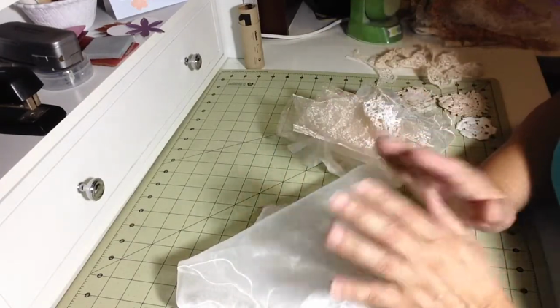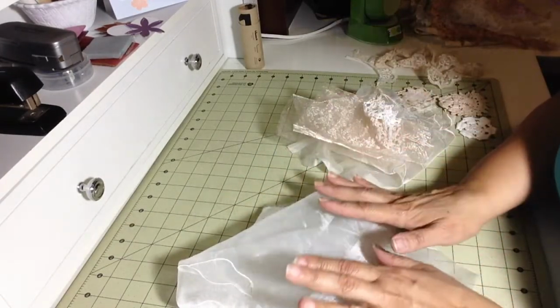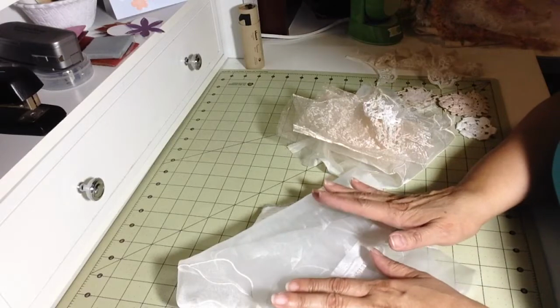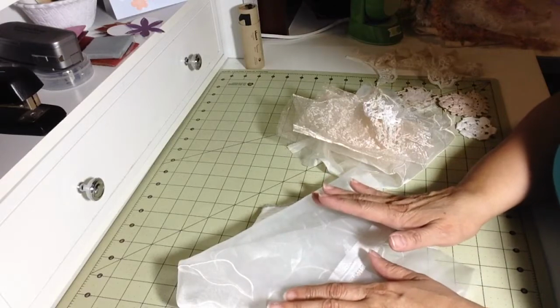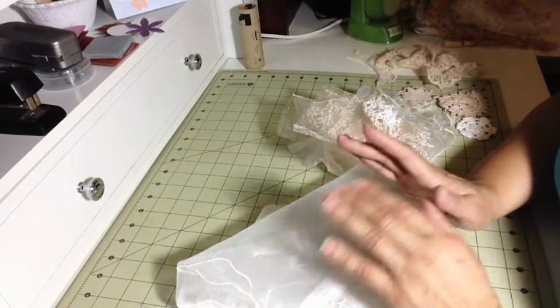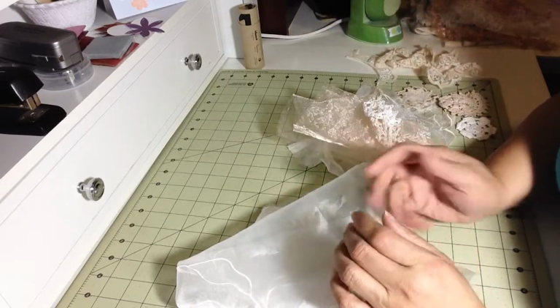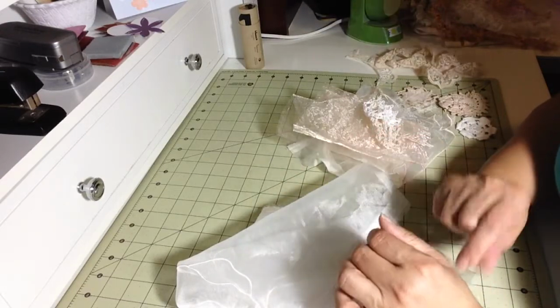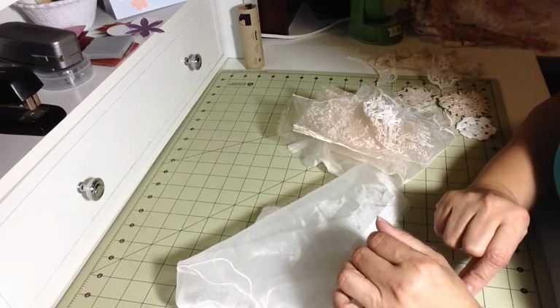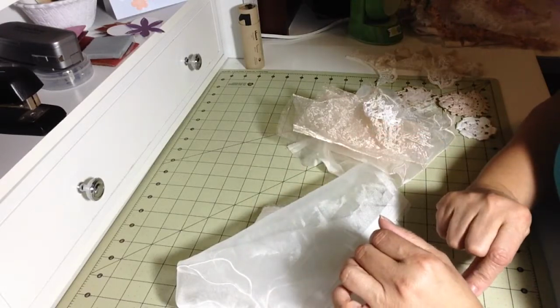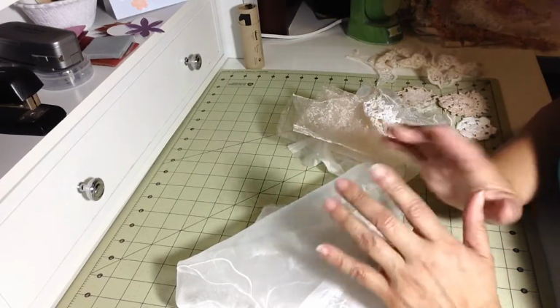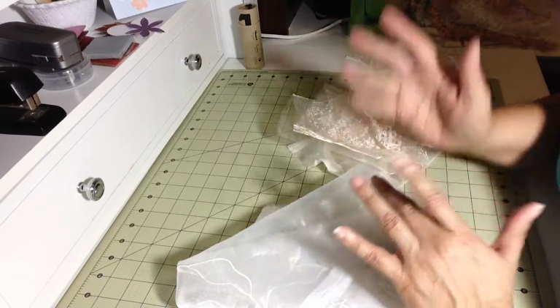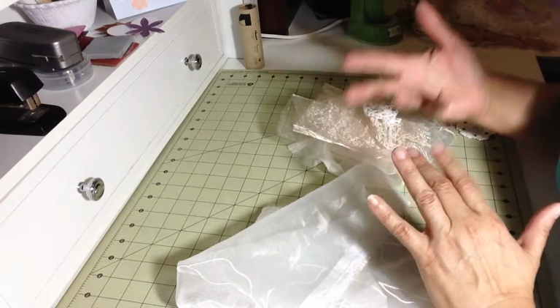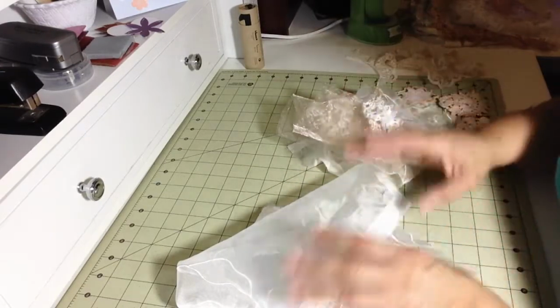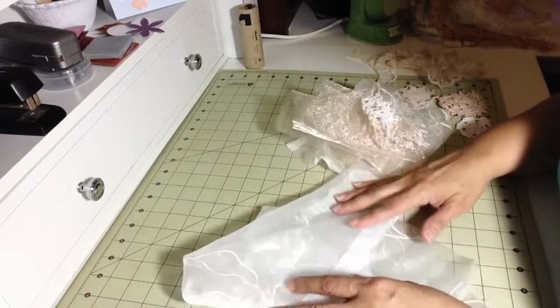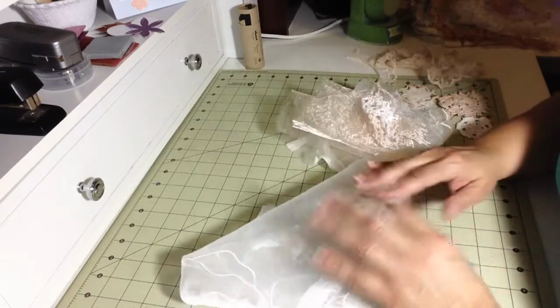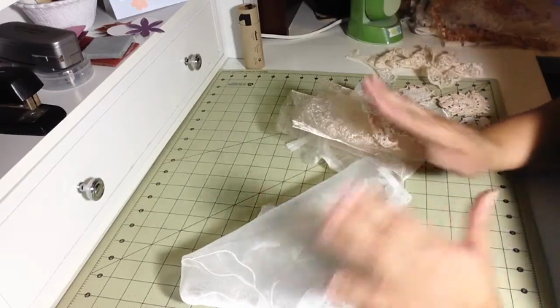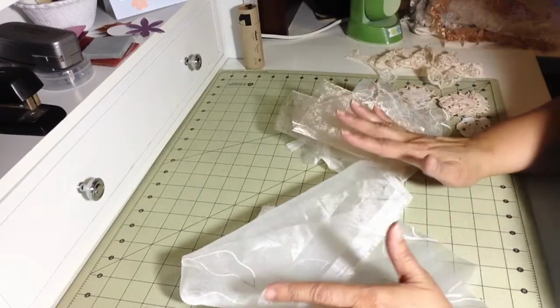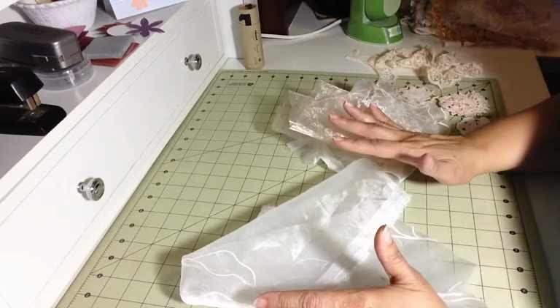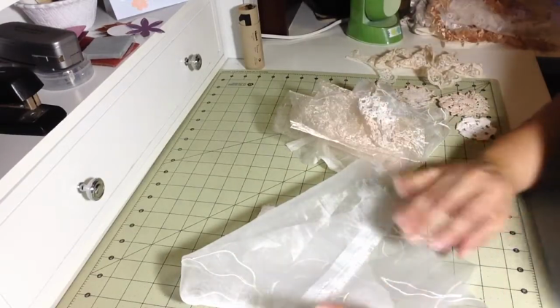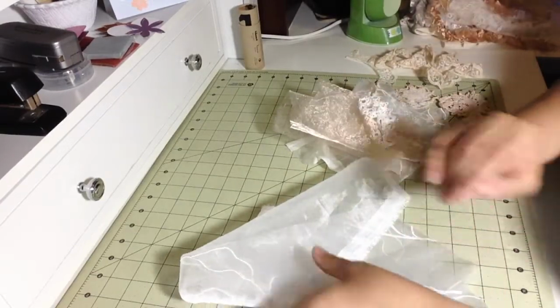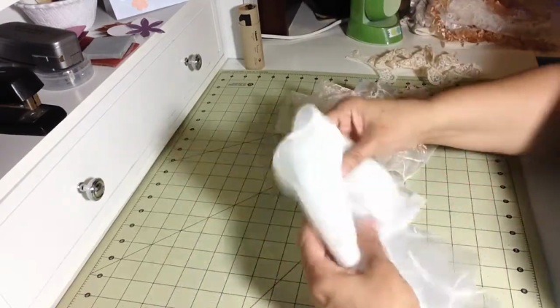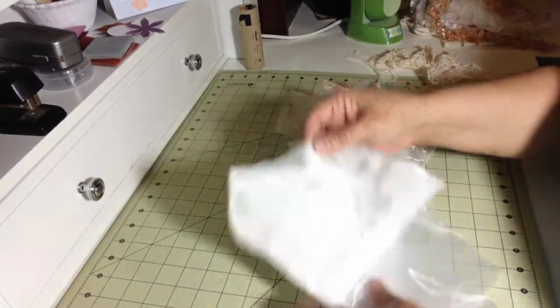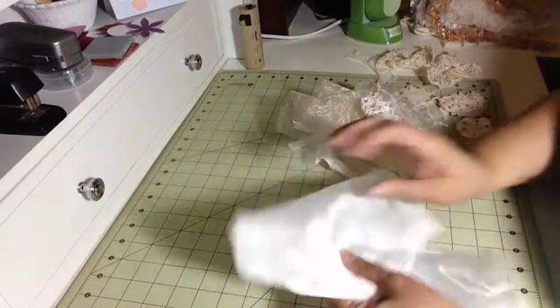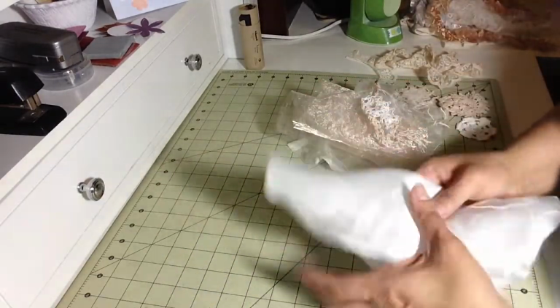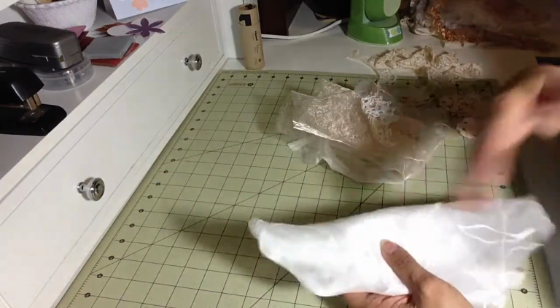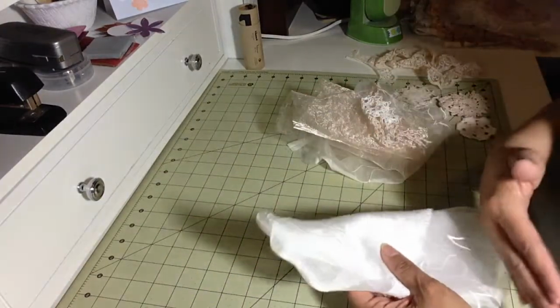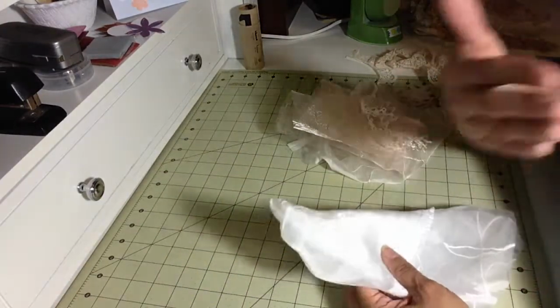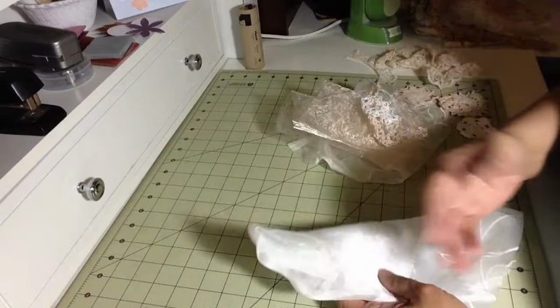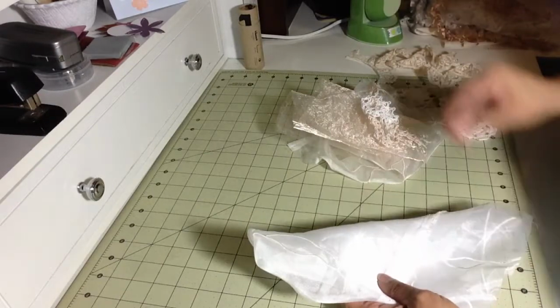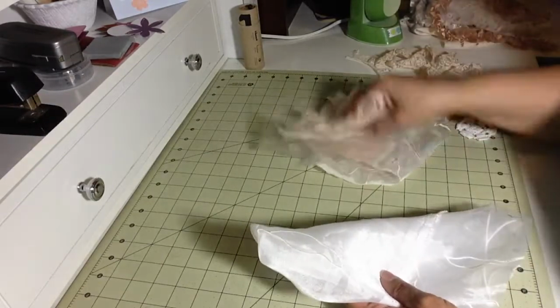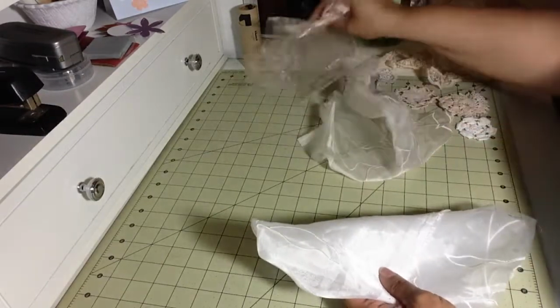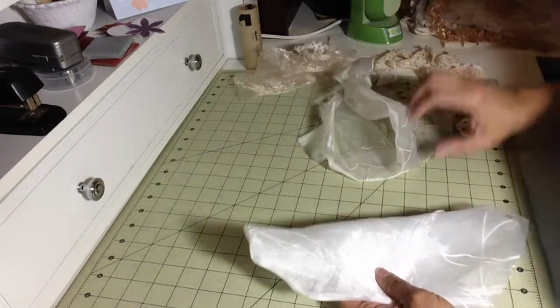After the 25 minutes of simmering — she had put all of the pieces she wanted to dye into the pot — she turned off the heat, rinsed the pieces, and laid them out to dry. After 15 minutes, she showed the before and after, which is what I'm going to do.